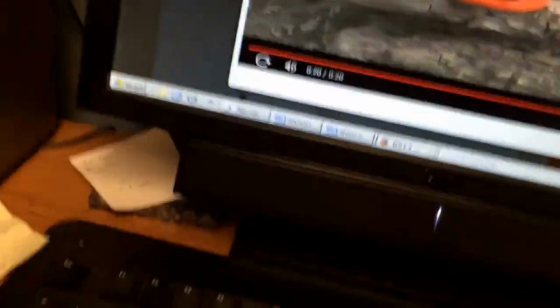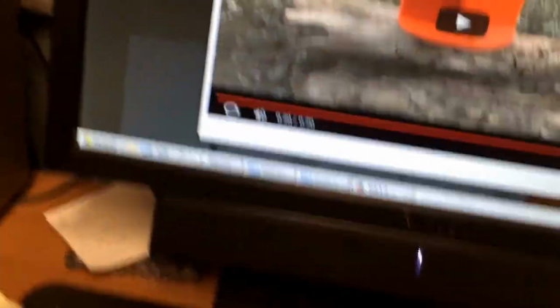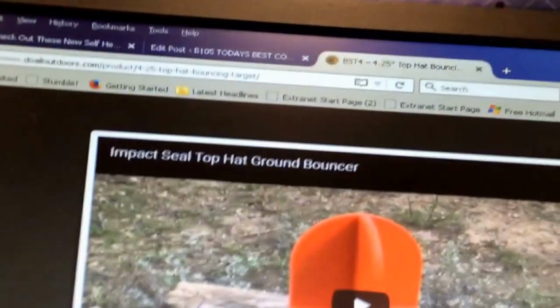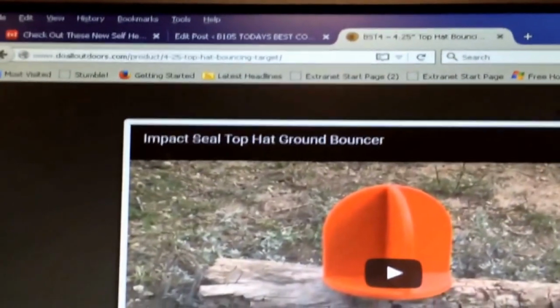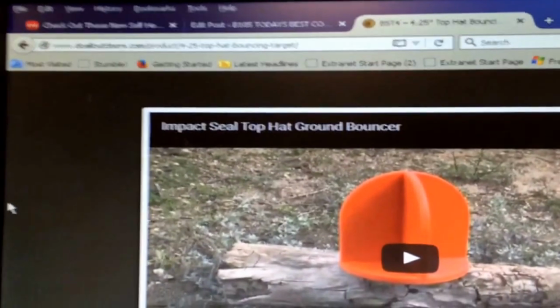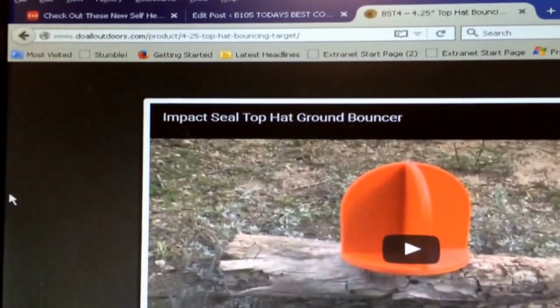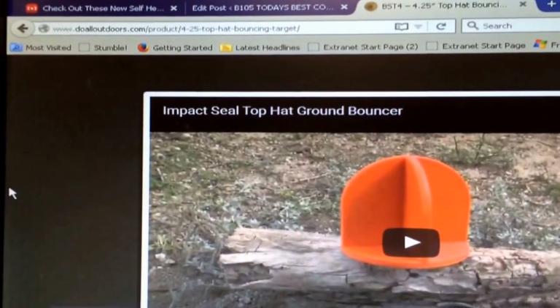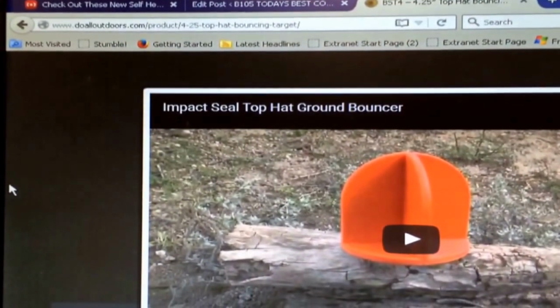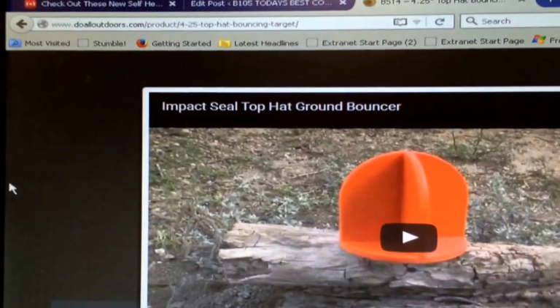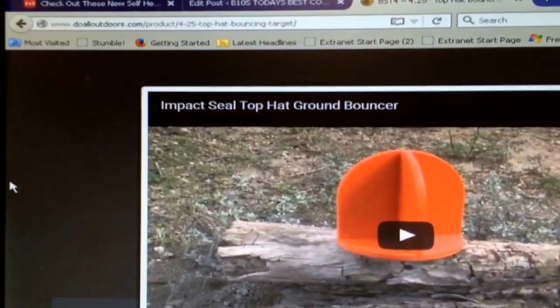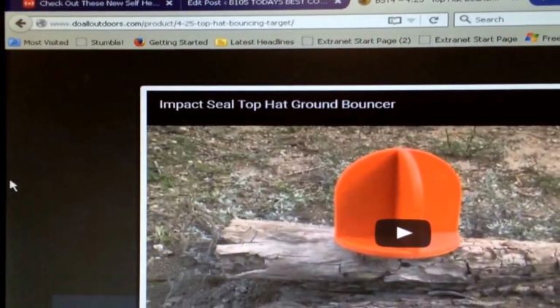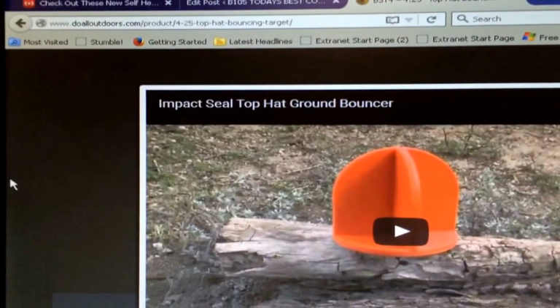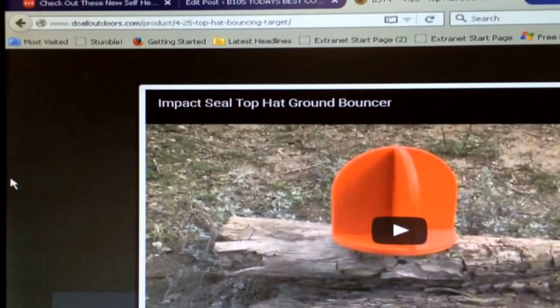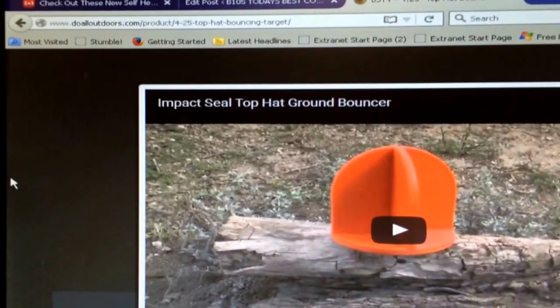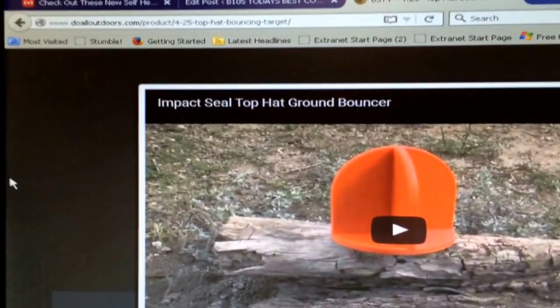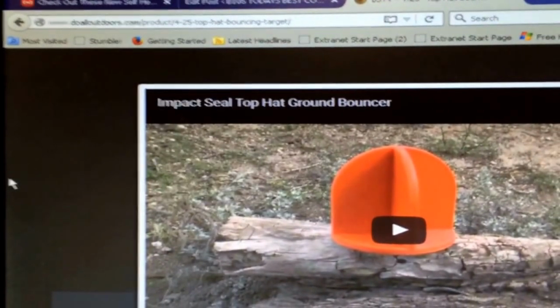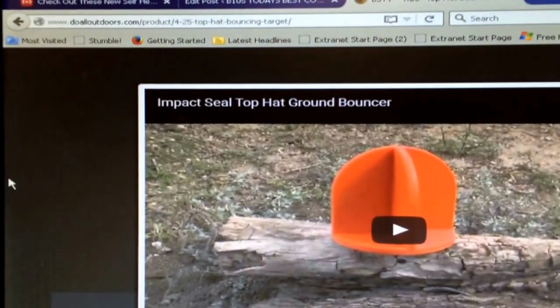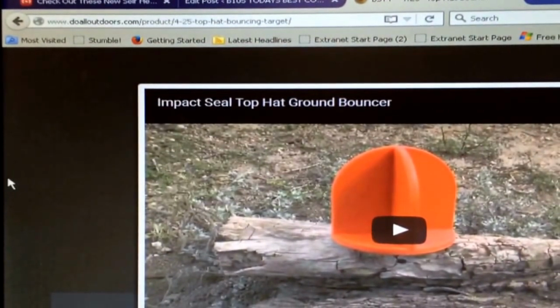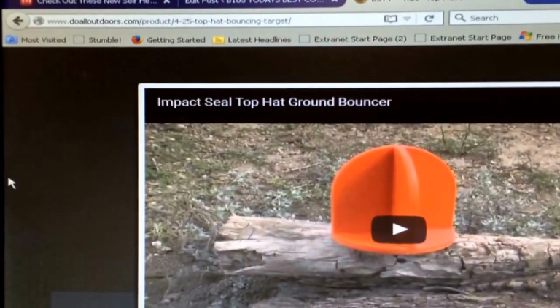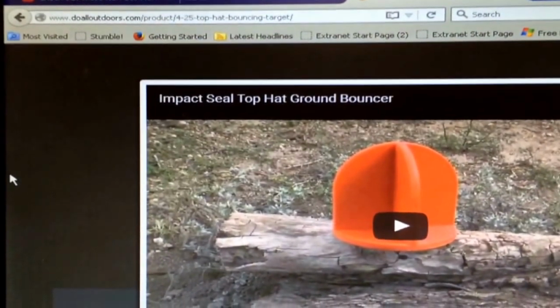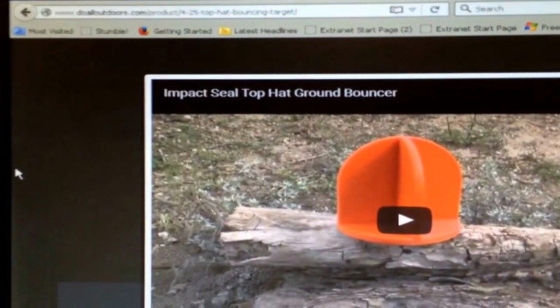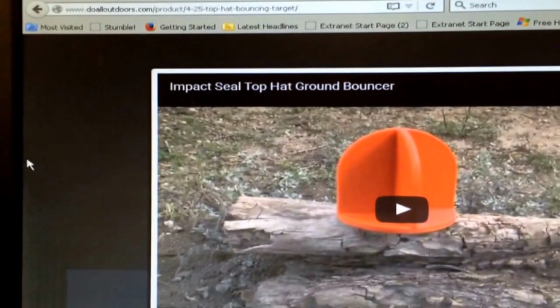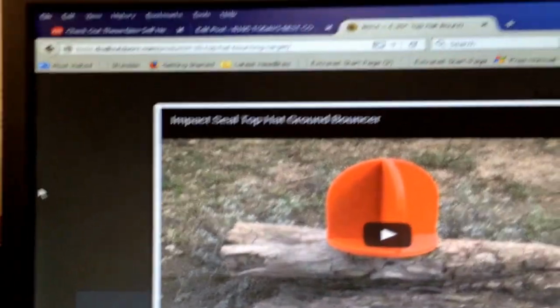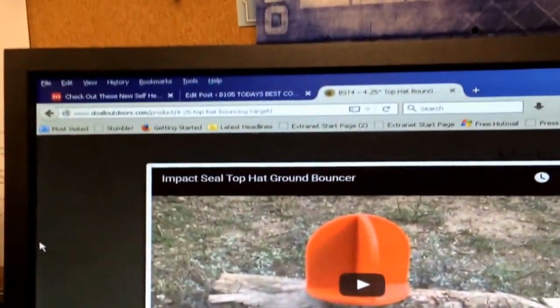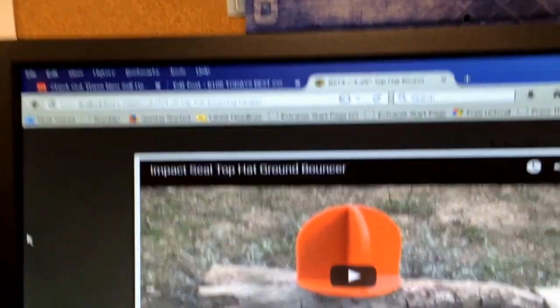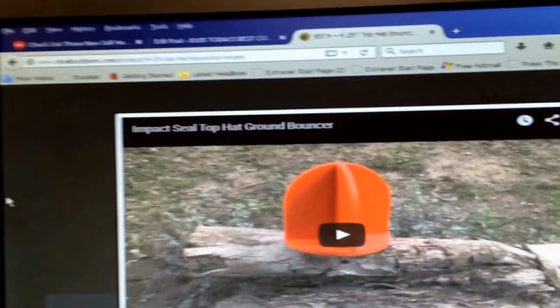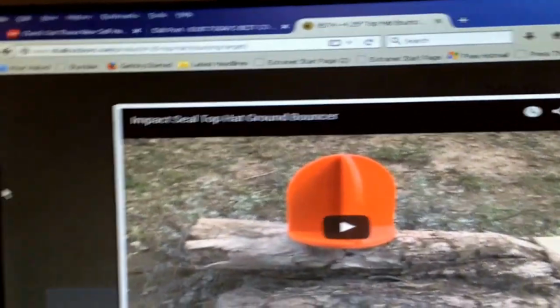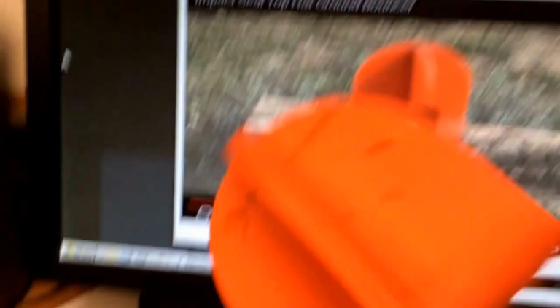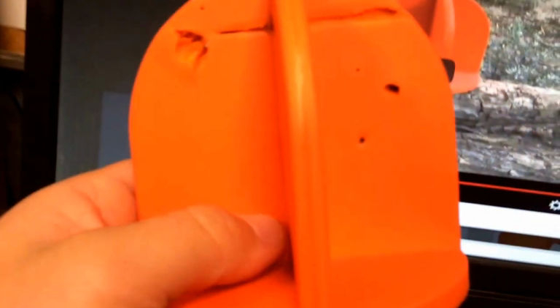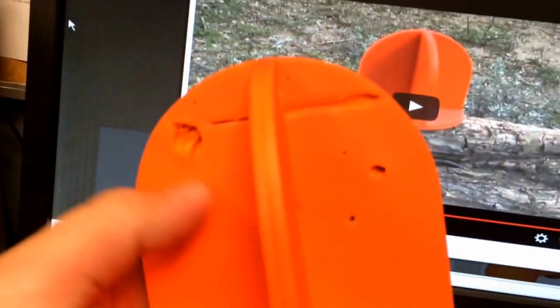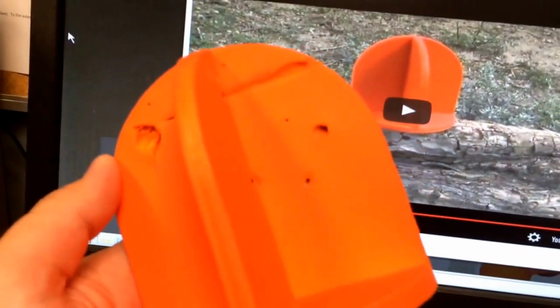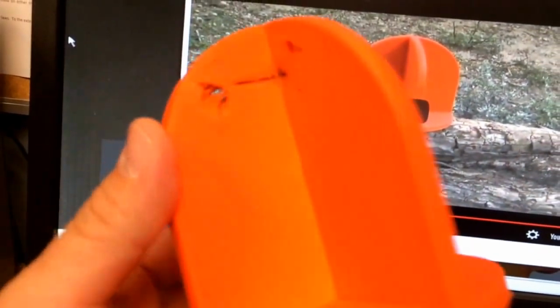Here's a quick review of the Impact Seal Top Hat Ground Bouncer I bought a while back. I finally had a chance to use it this weekend, put a few rounds through it, and I'm kind of surprised how it turned out. I'll show you what I mean — here's what it looks like after shooting a few rounds at it.